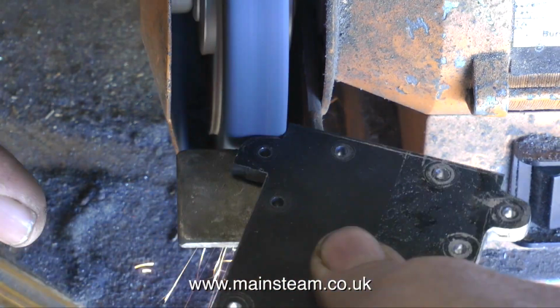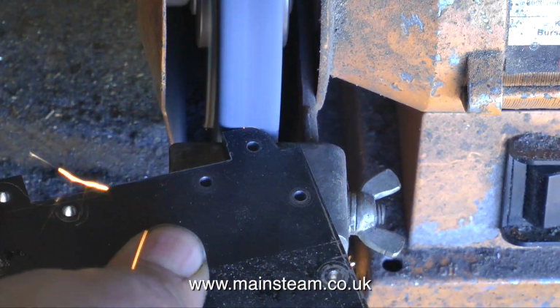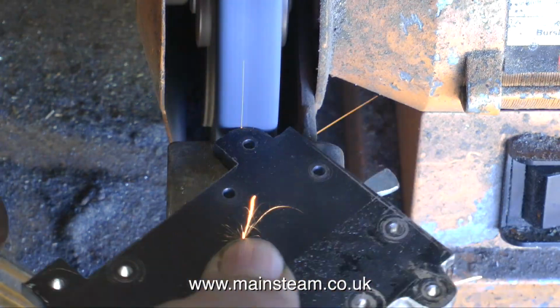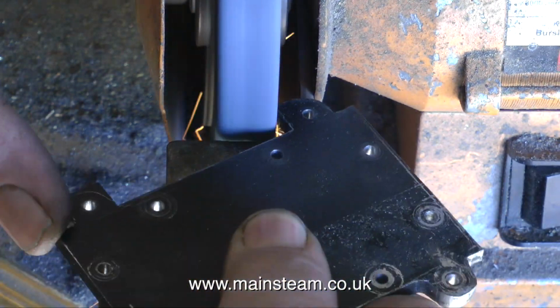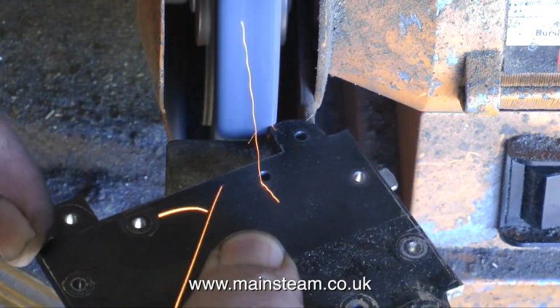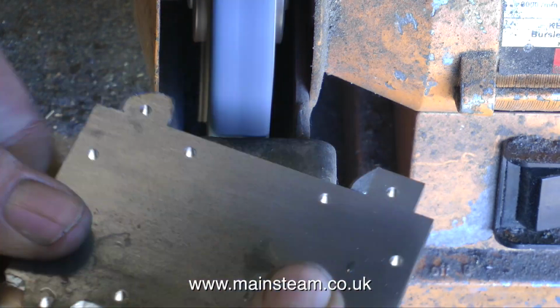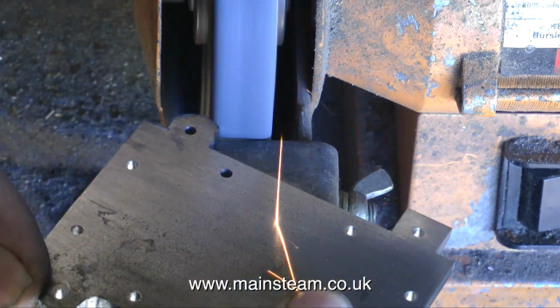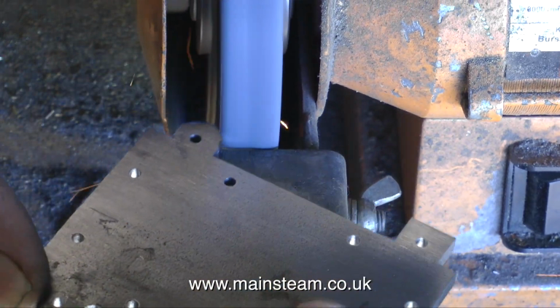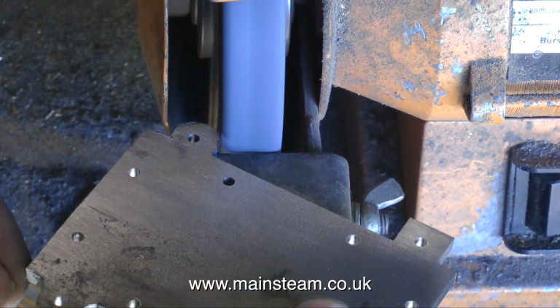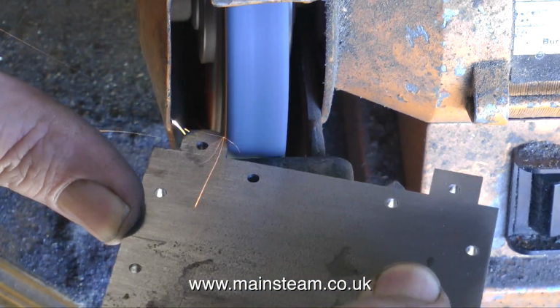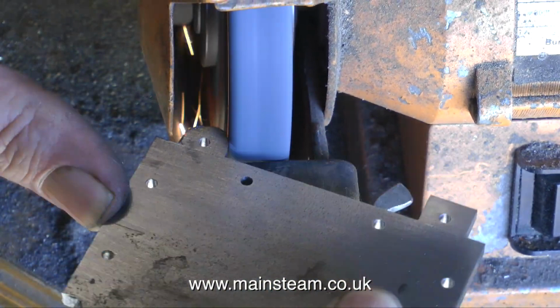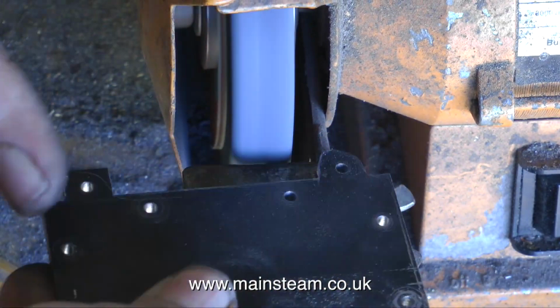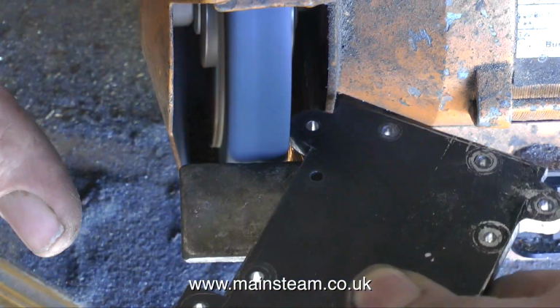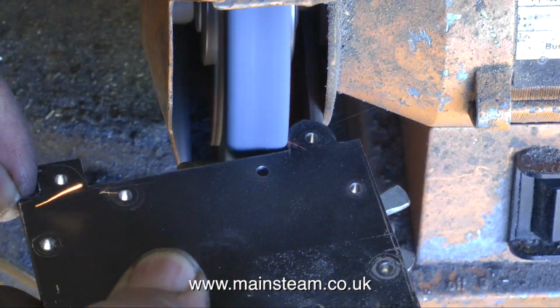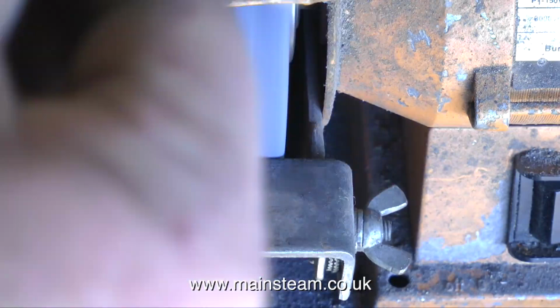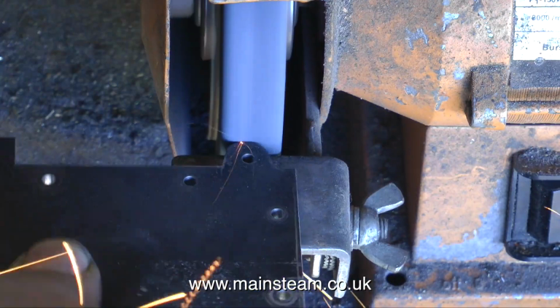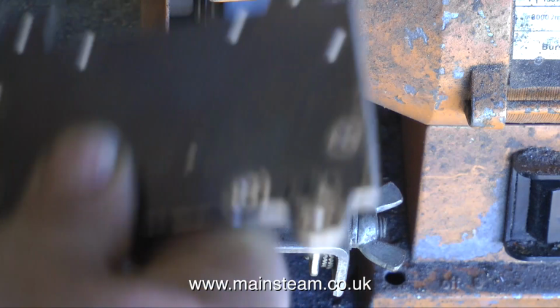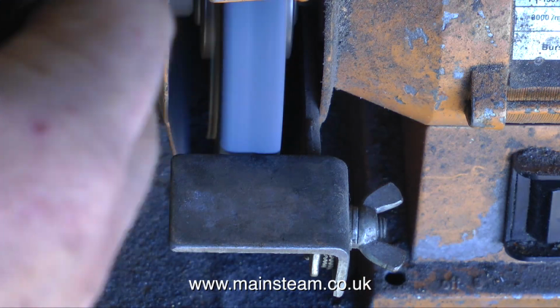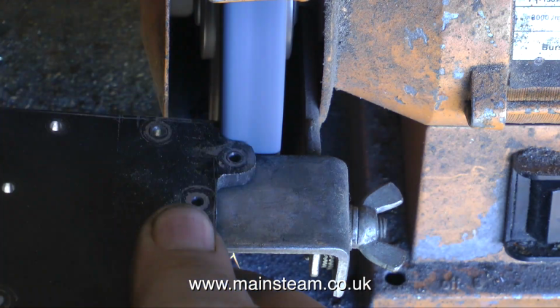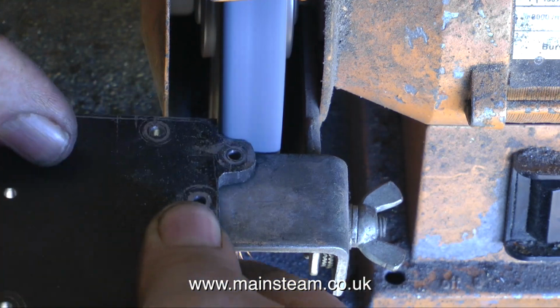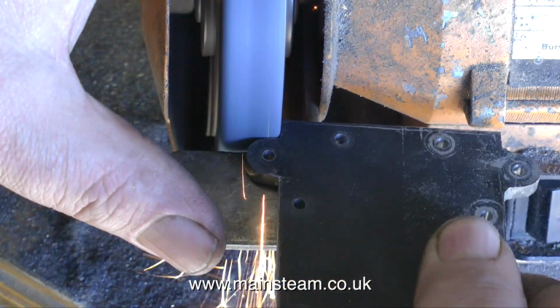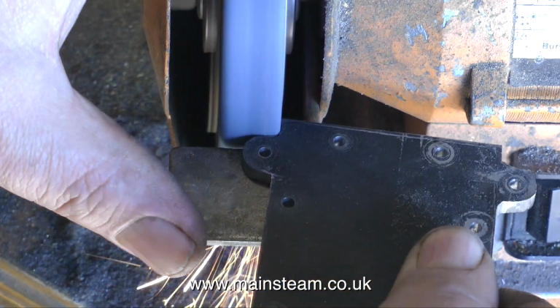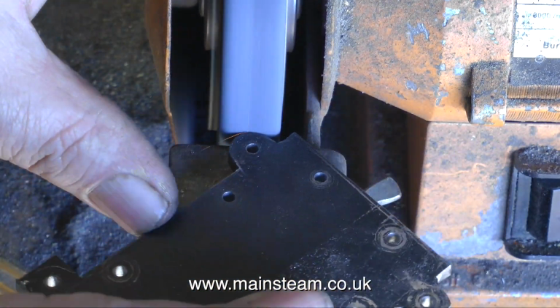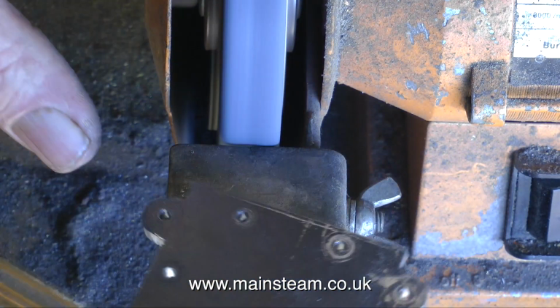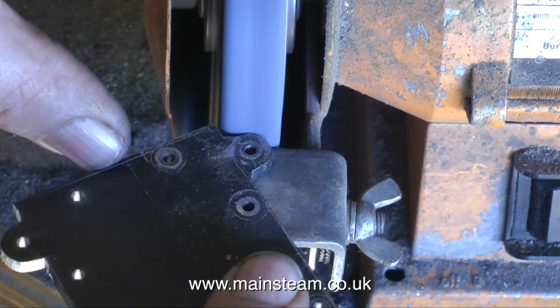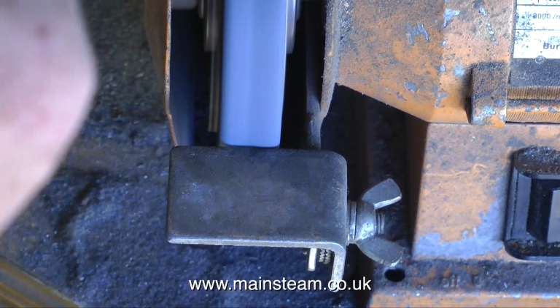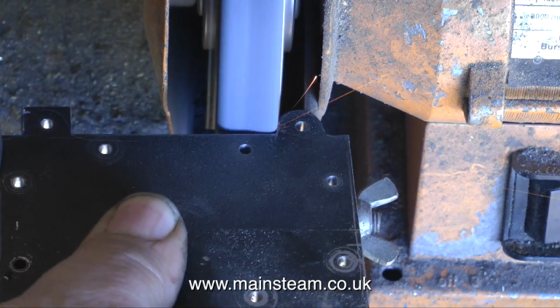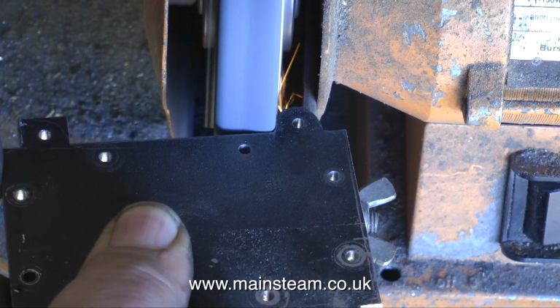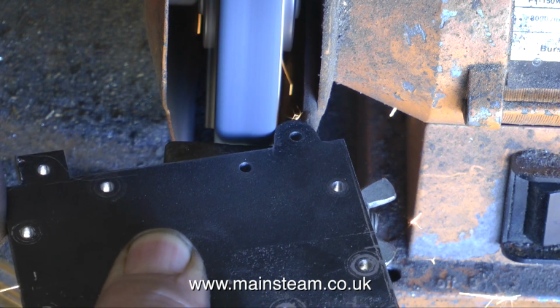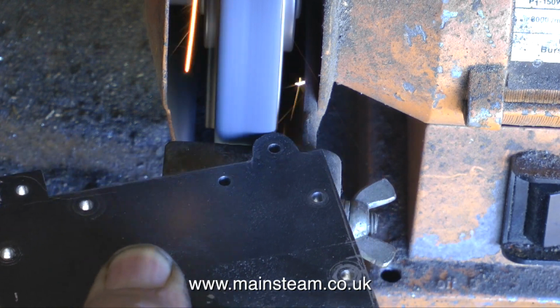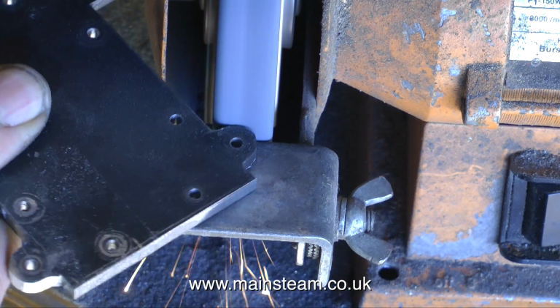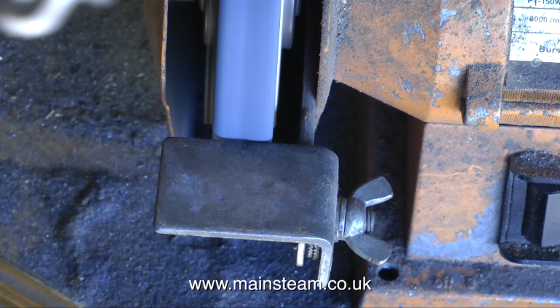Castings can be uneven, unlike bar stock which is usually very much a regular size. As usual I'm not wearing gloves, and as usual the metal keeps getting quite hot, so I'll put it in my pot of water to cool it down before I carry on.